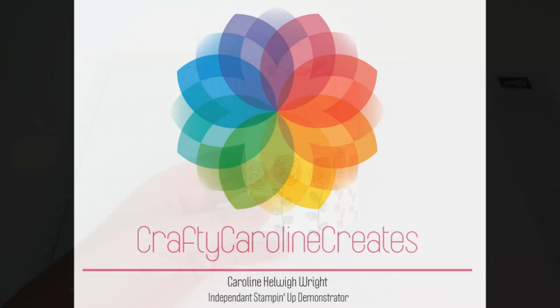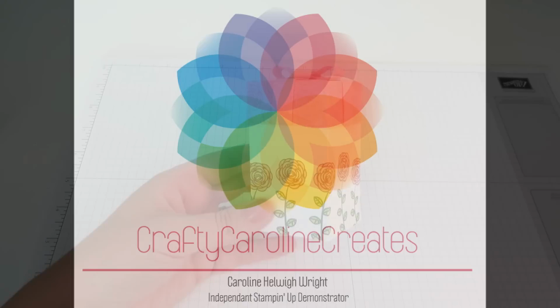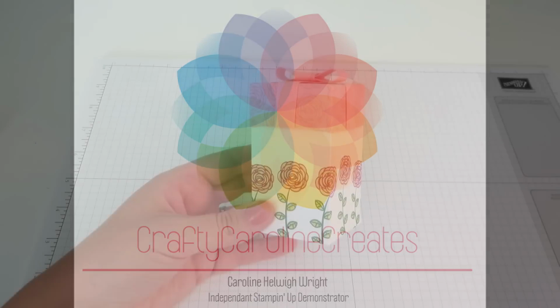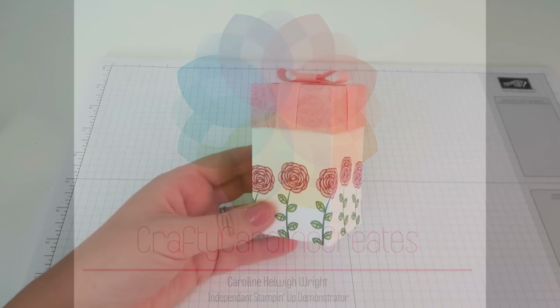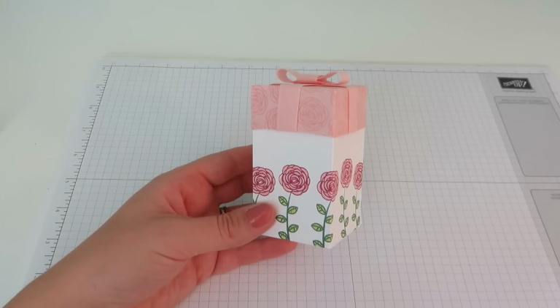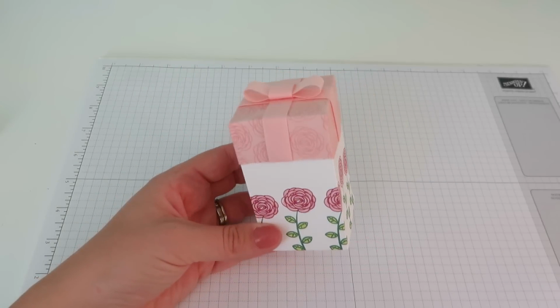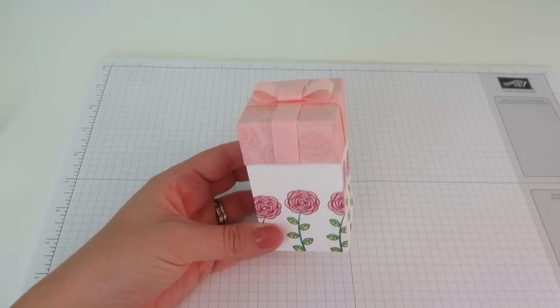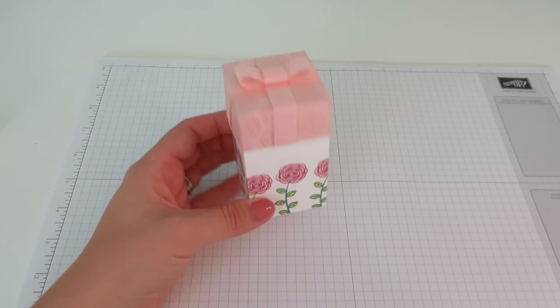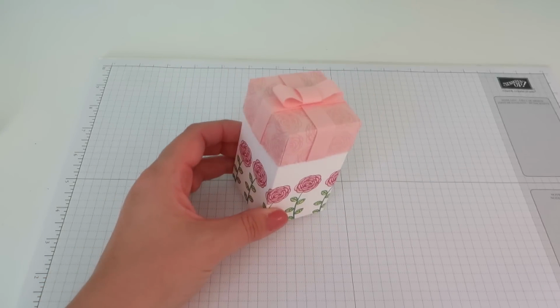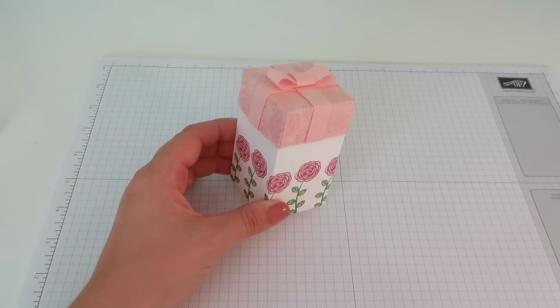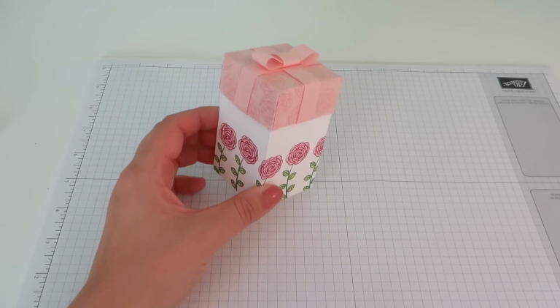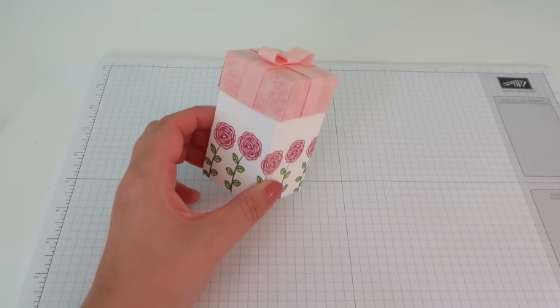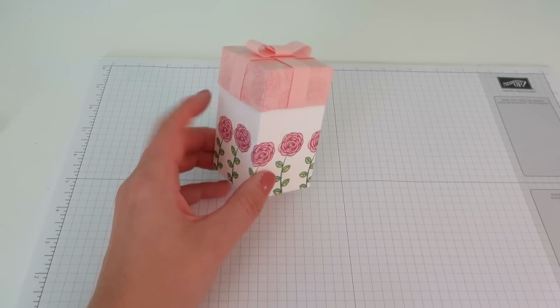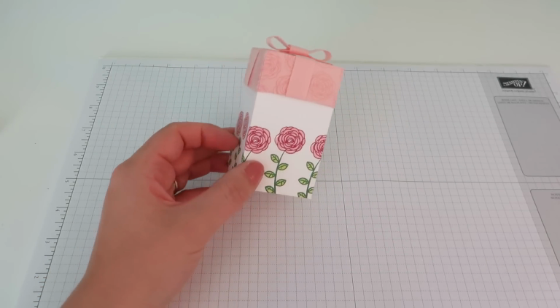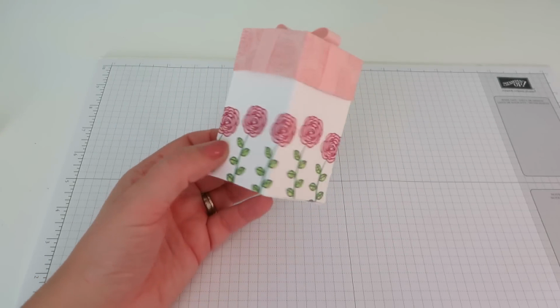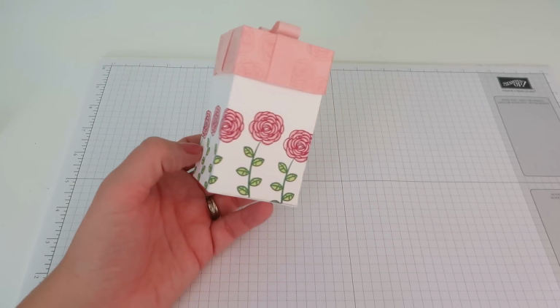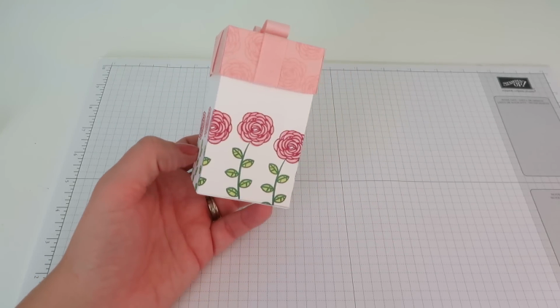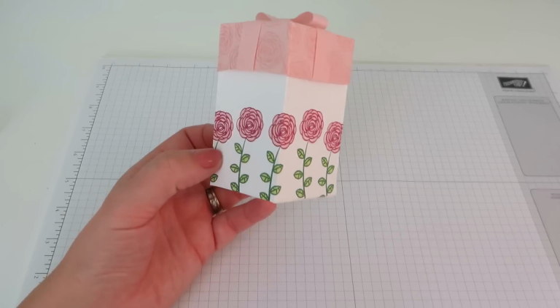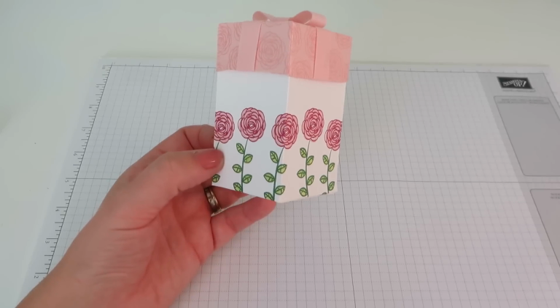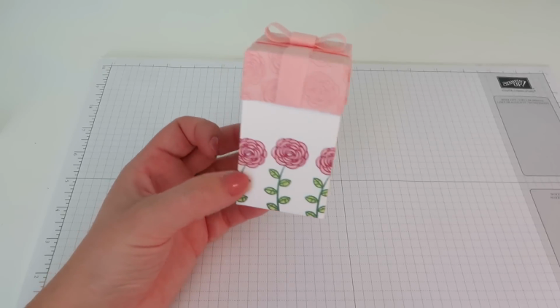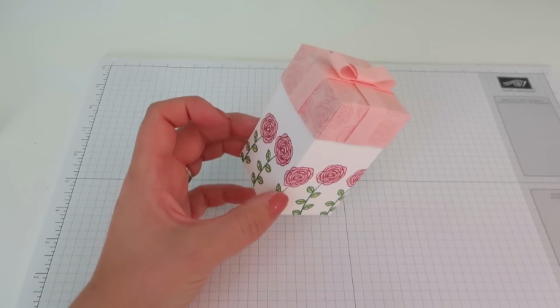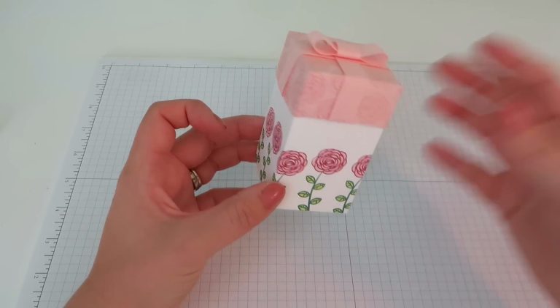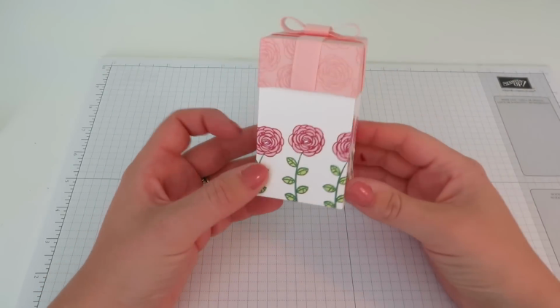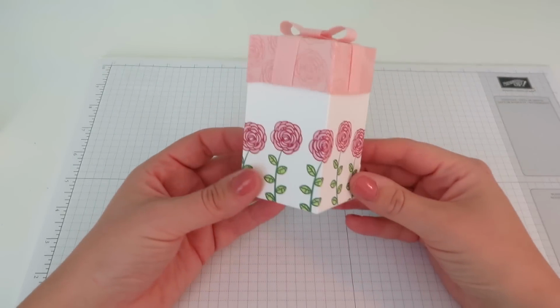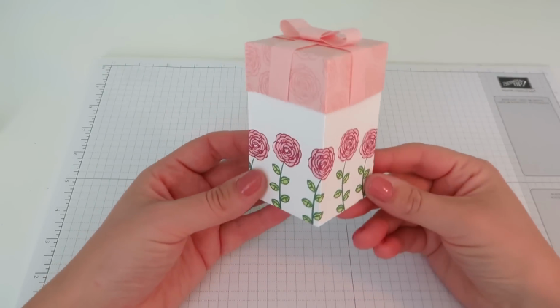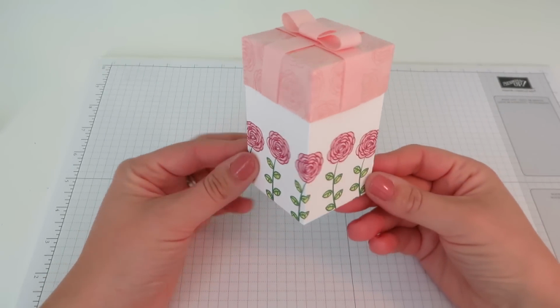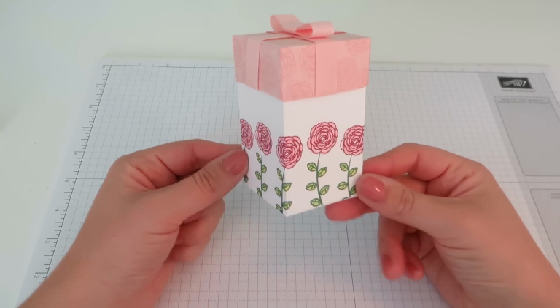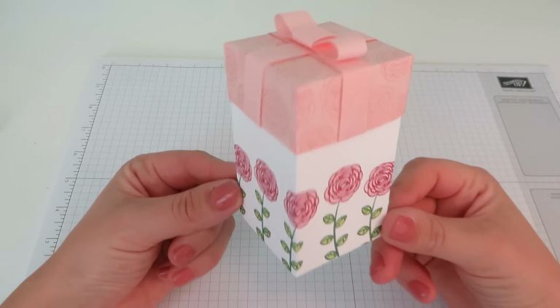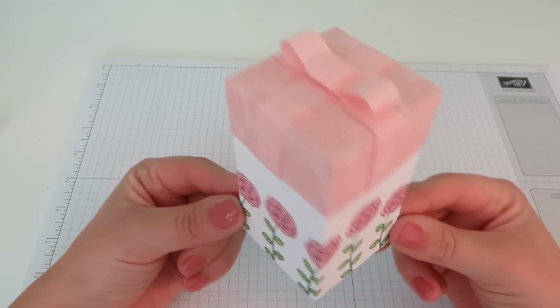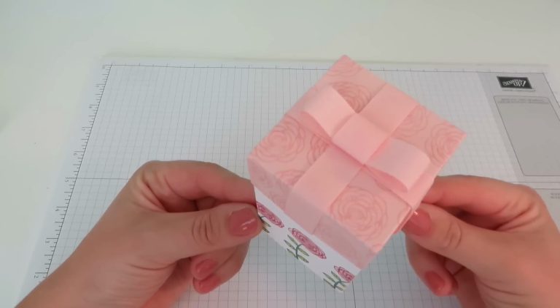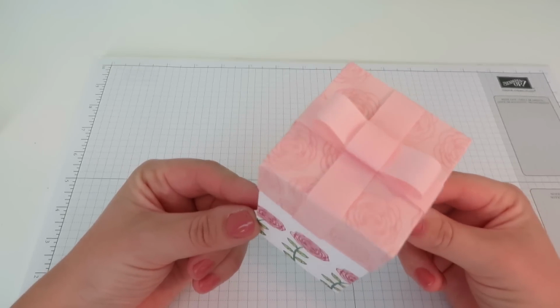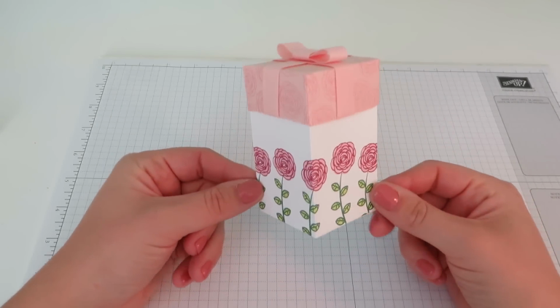Hi everybody, thanks for pressing play on the video today. It is Caroline here from CraftyCarolineCreates.com. This is today's gorgeous project. Isn't it beautiful? It is probably the most girliest, prettiest box I think I've ever made.